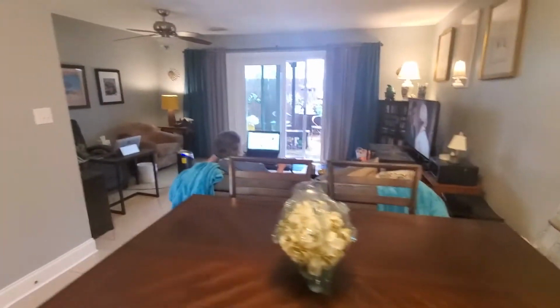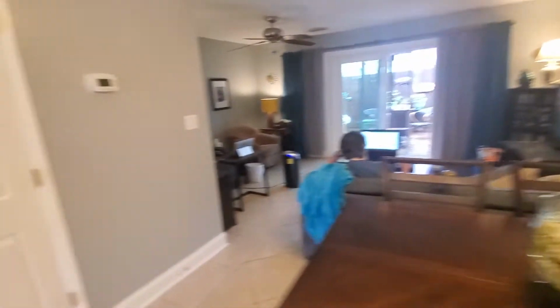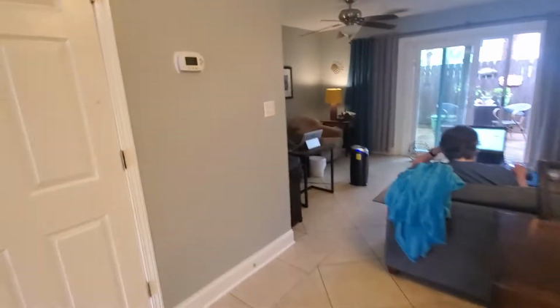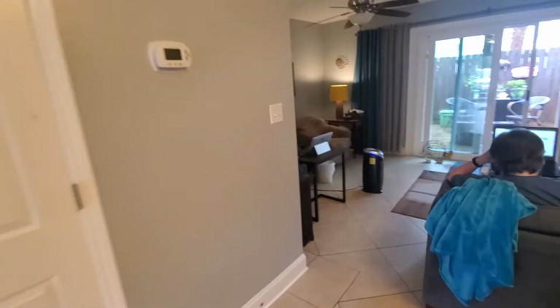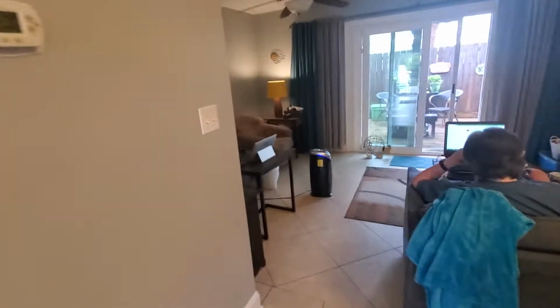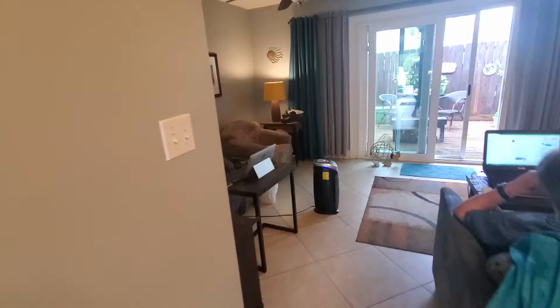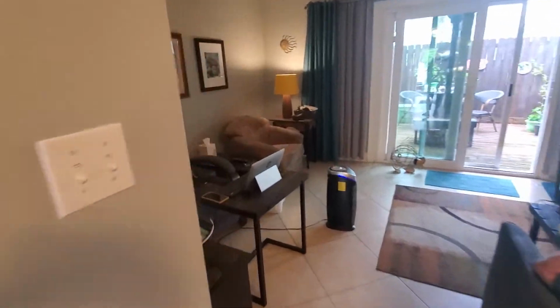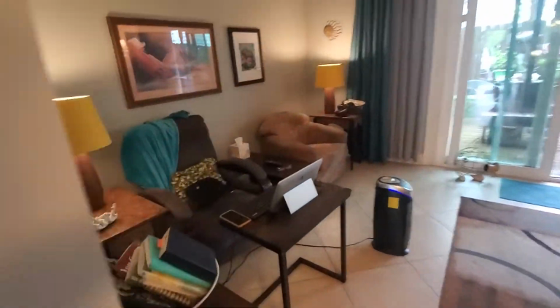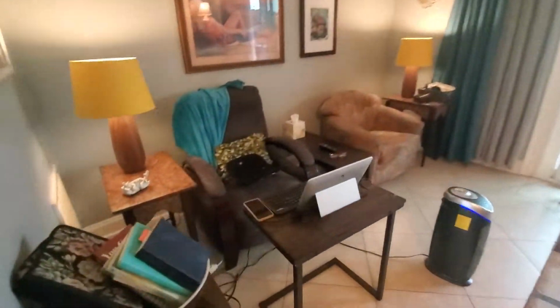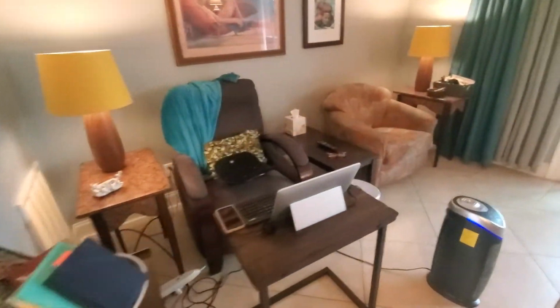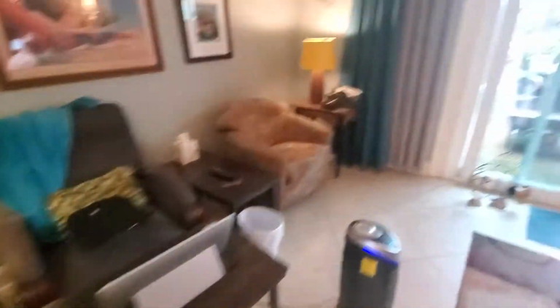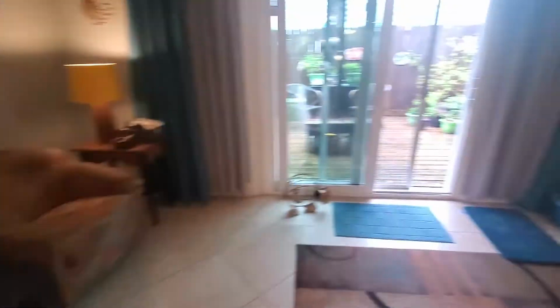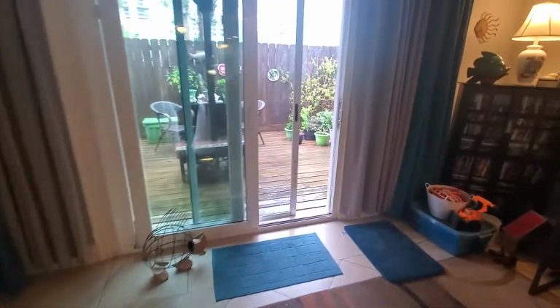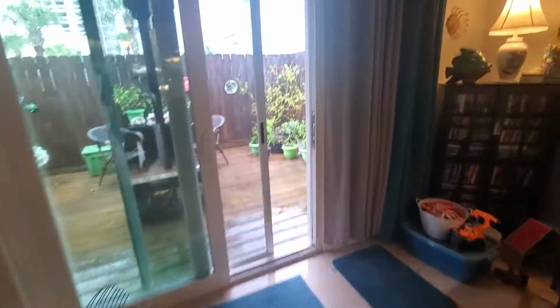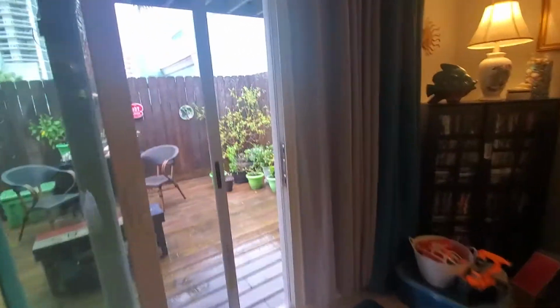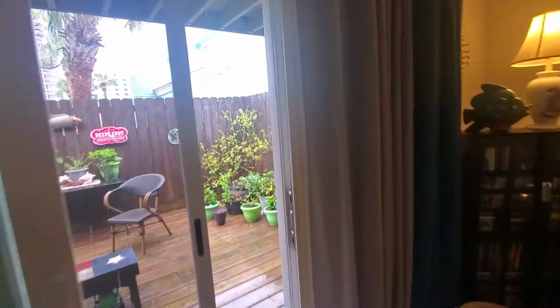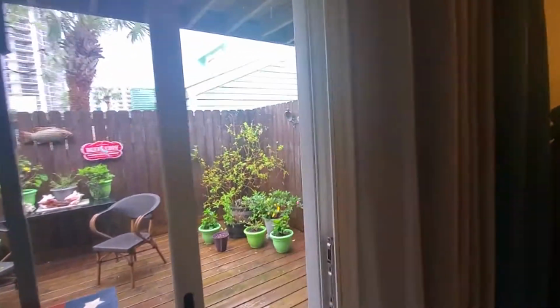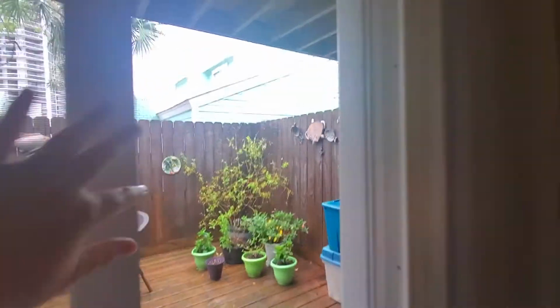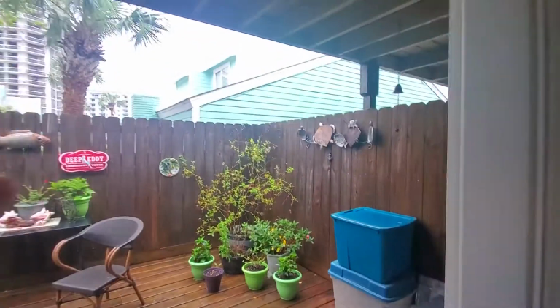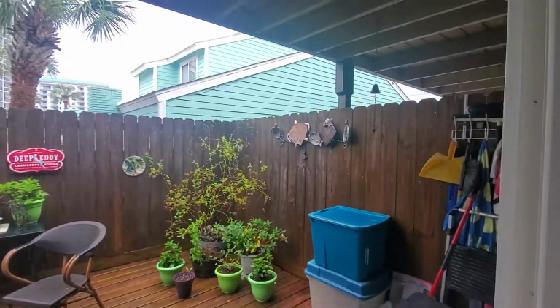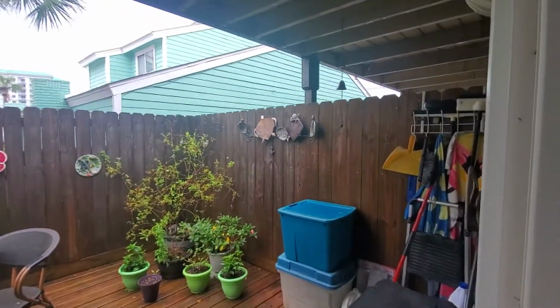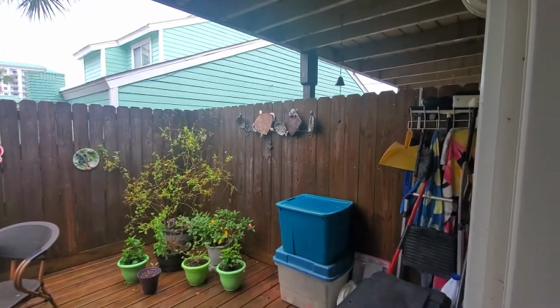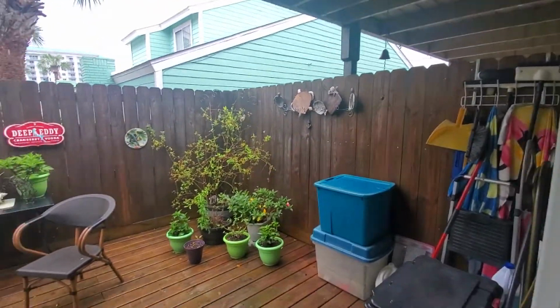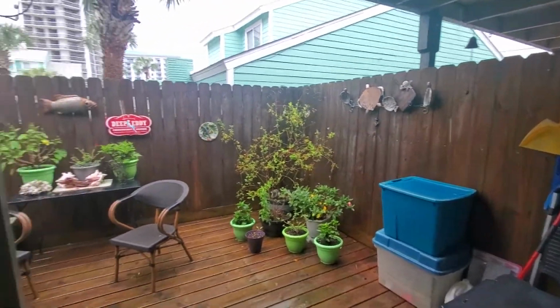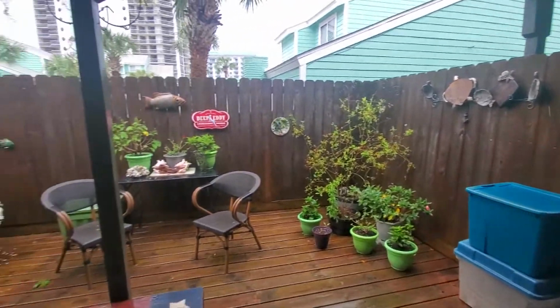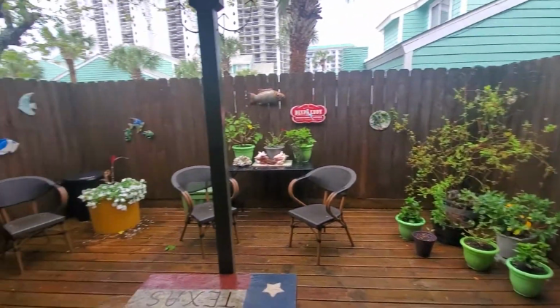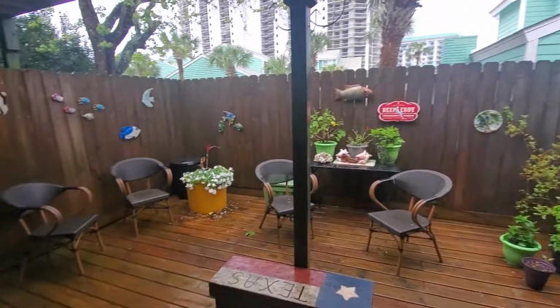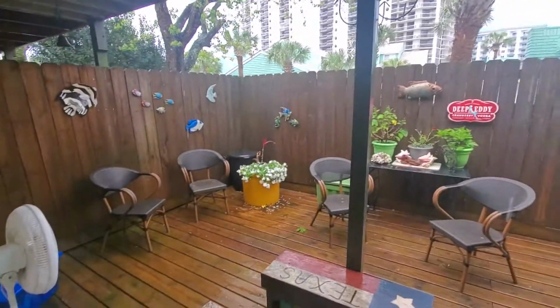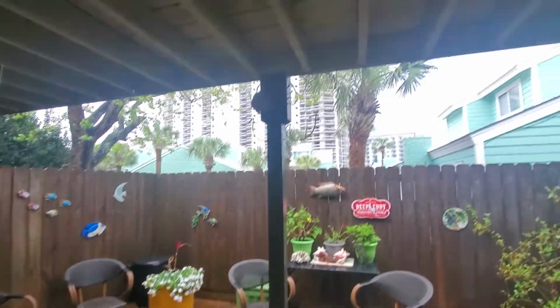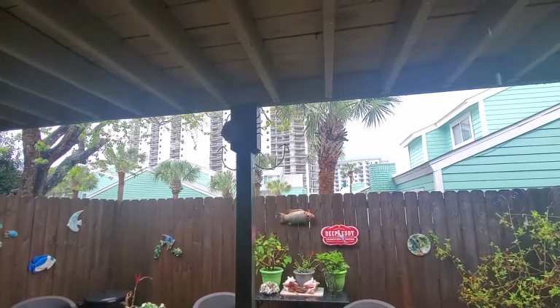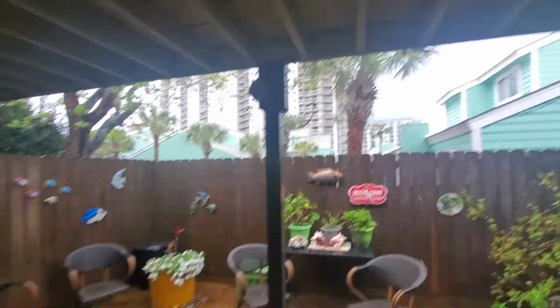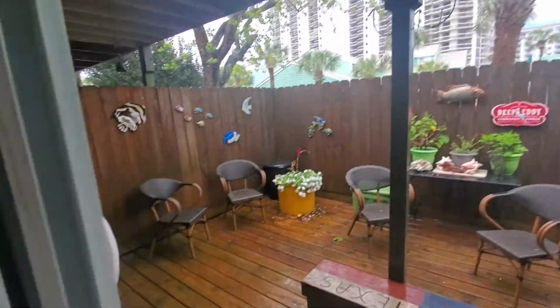Dining. And then your living room. Some work right here. Chairs. And then cute little area back here — little garden type. There's a surf side right behind it.